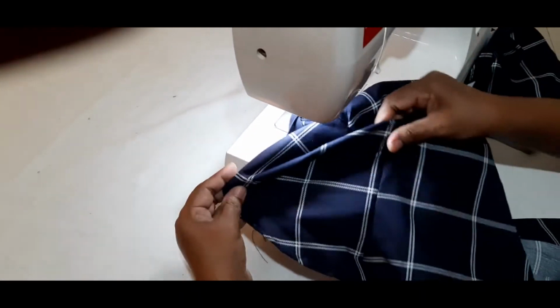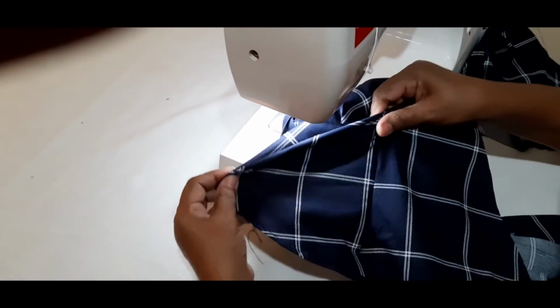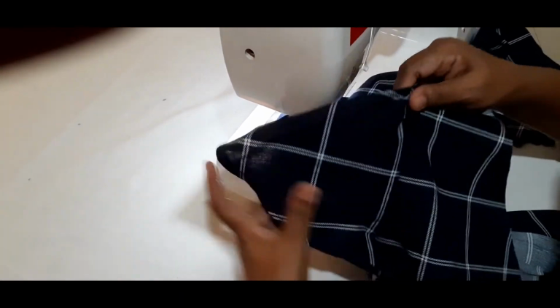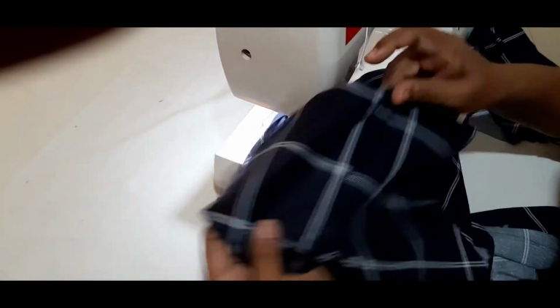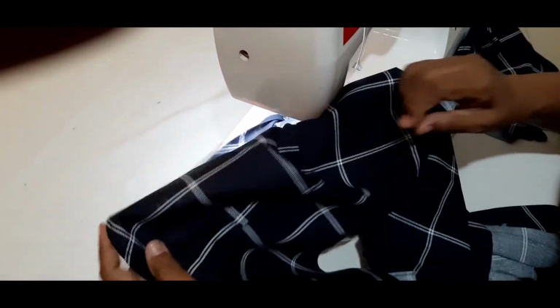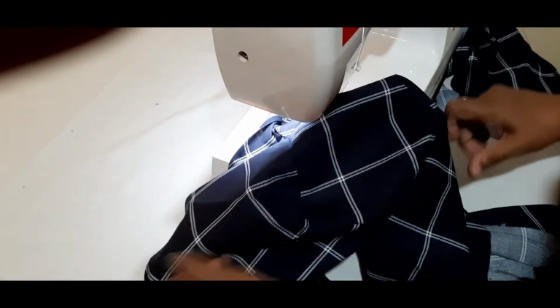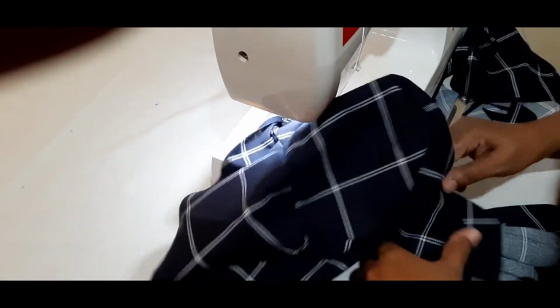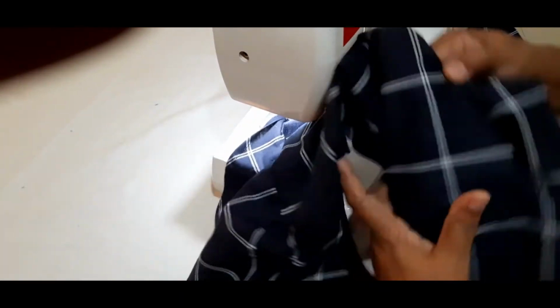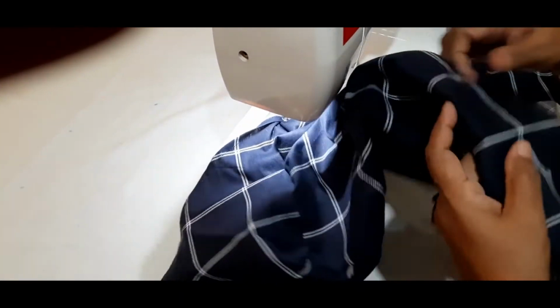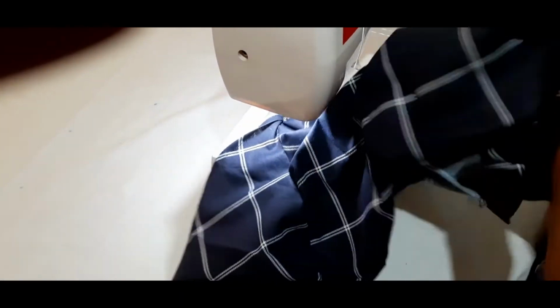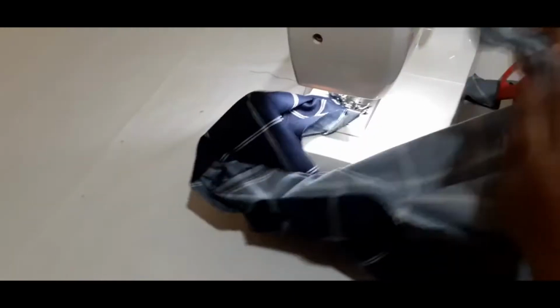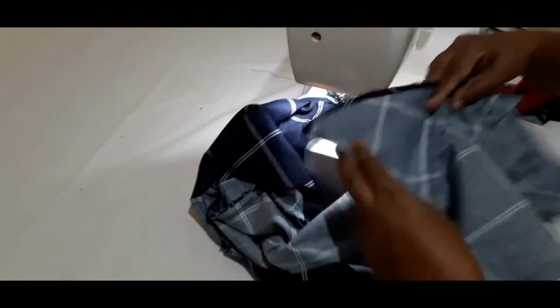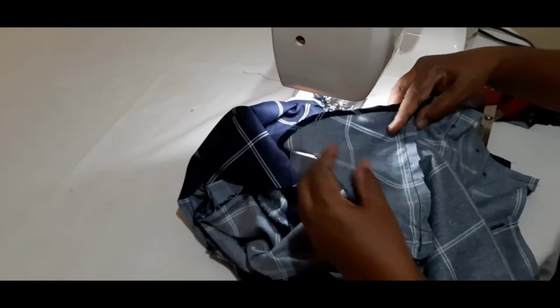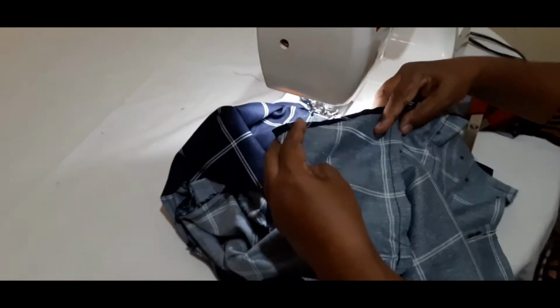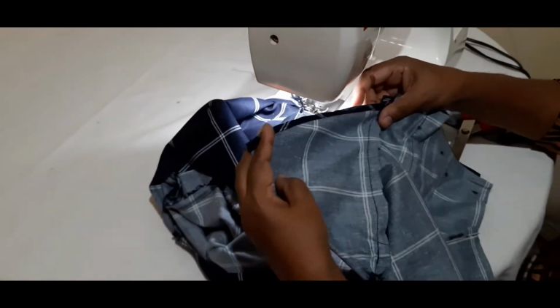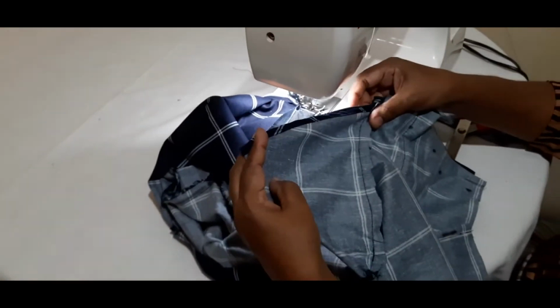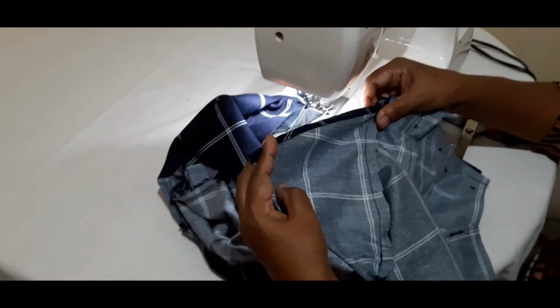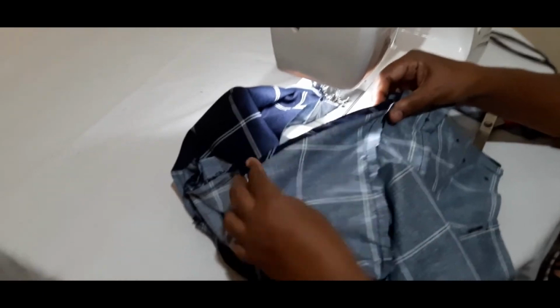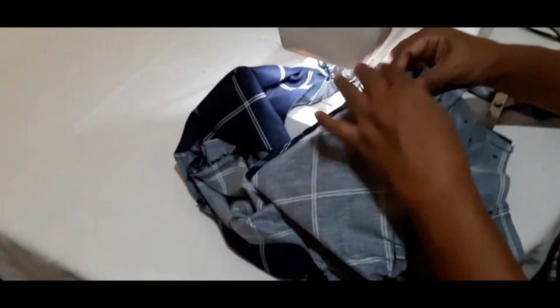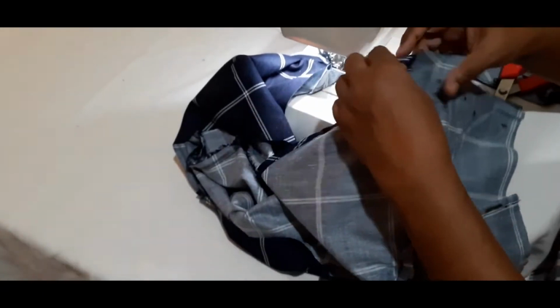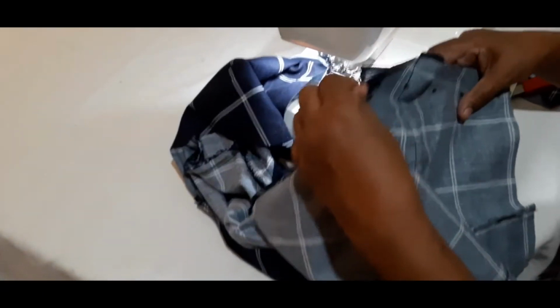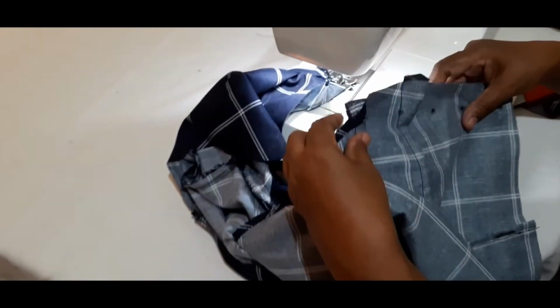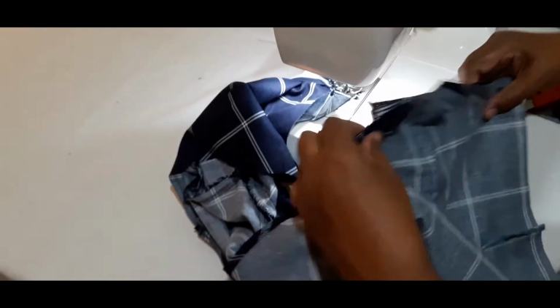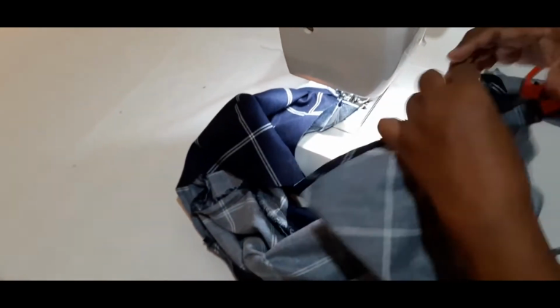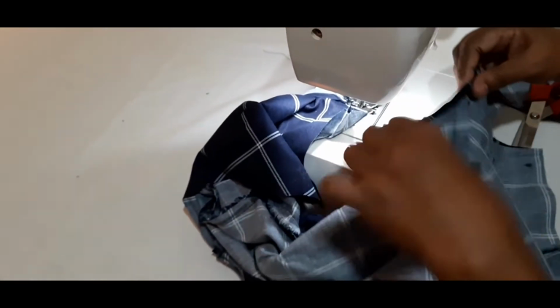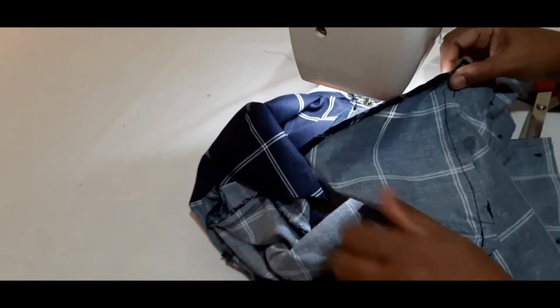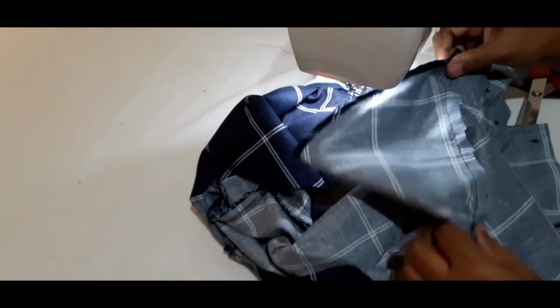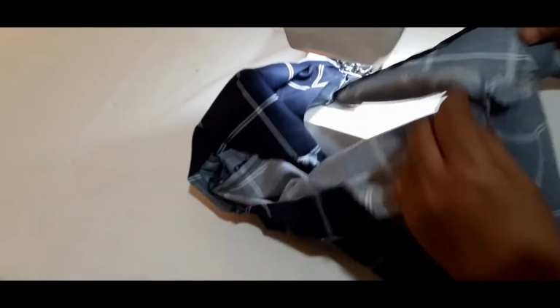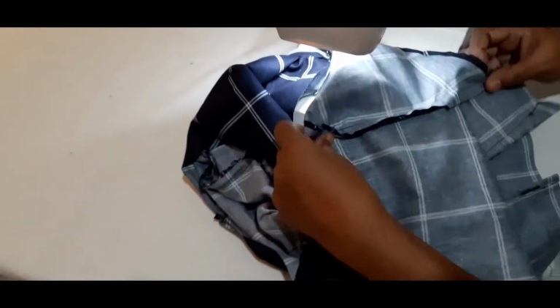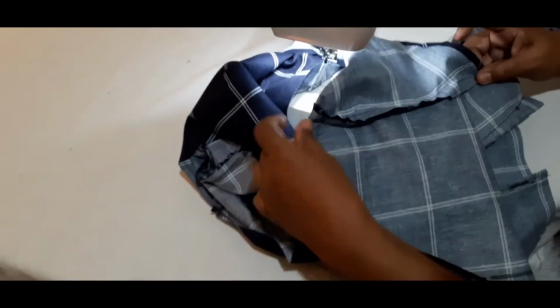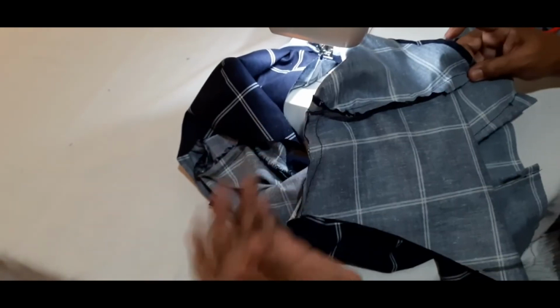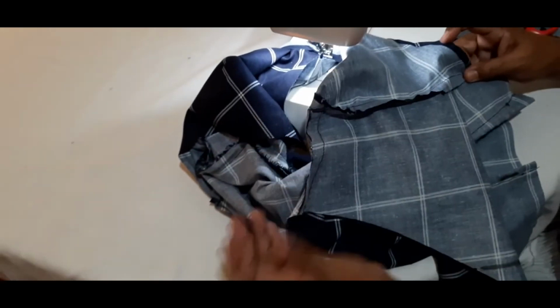This is how we got a color. We've got a color.